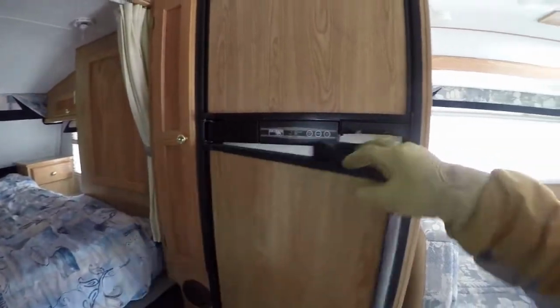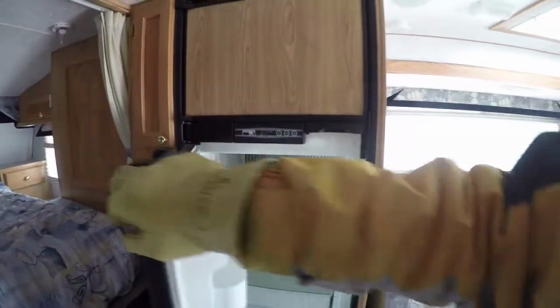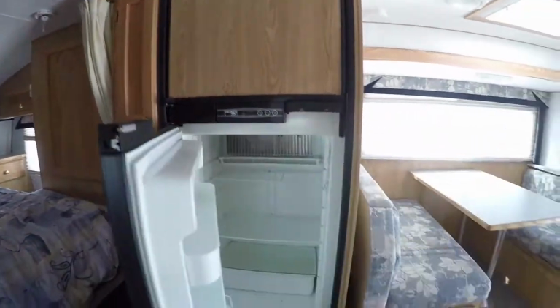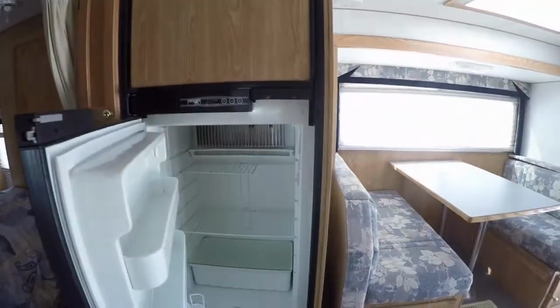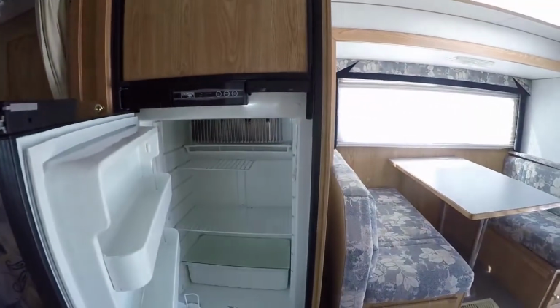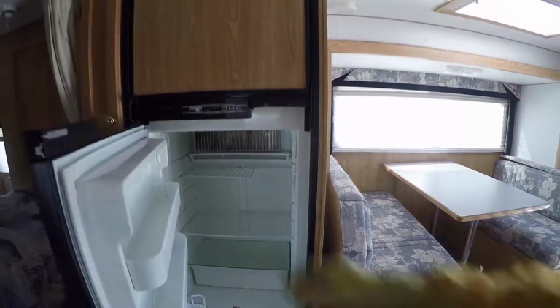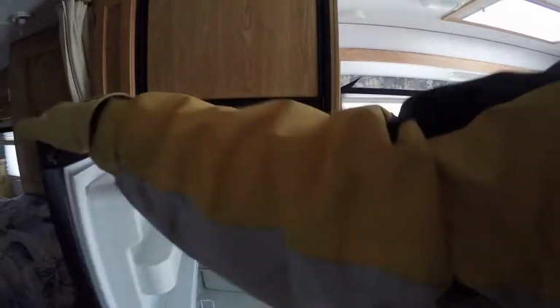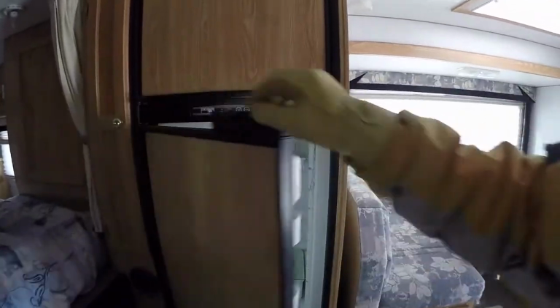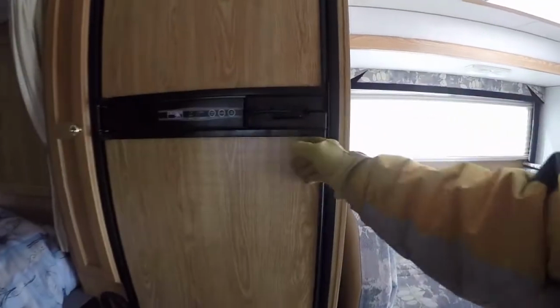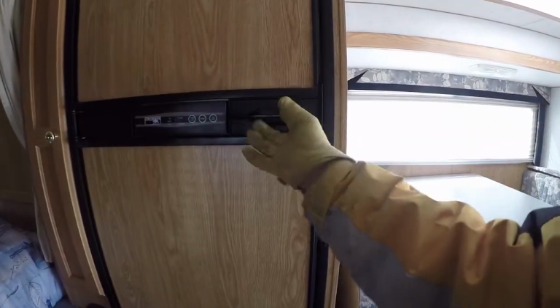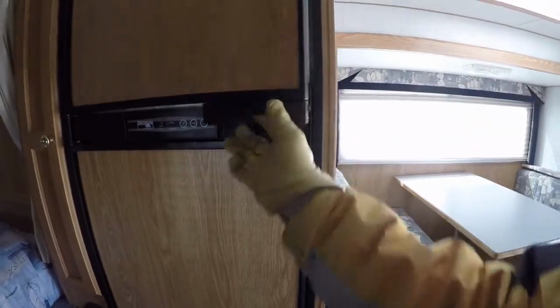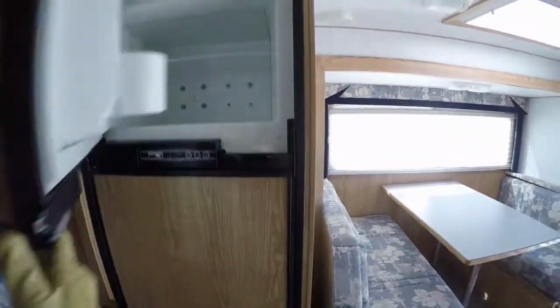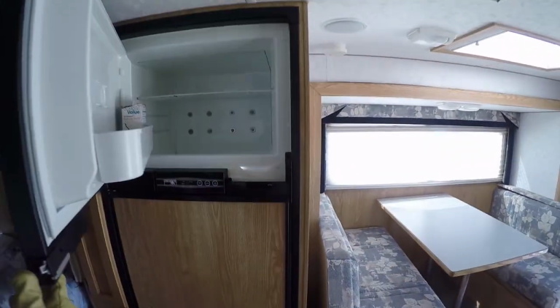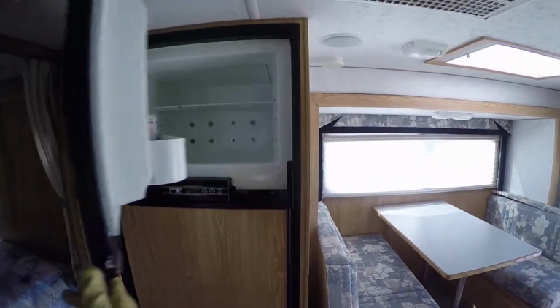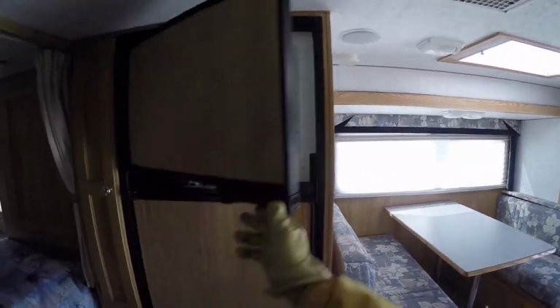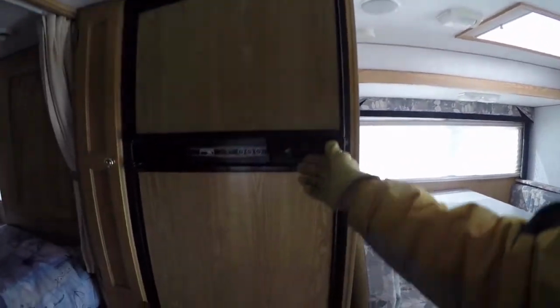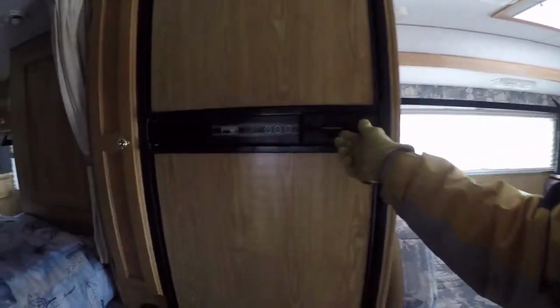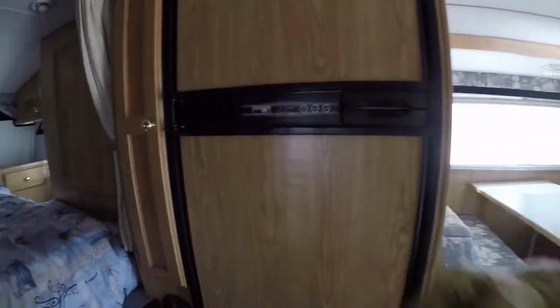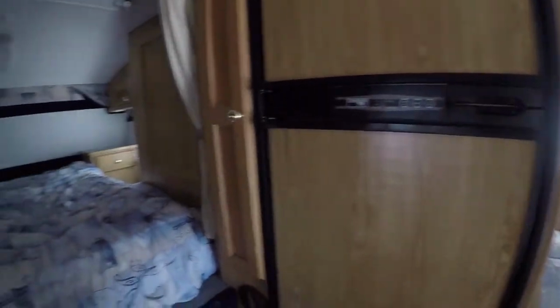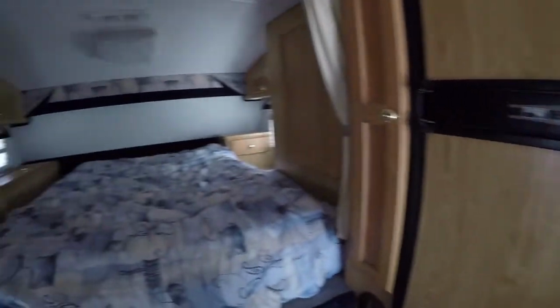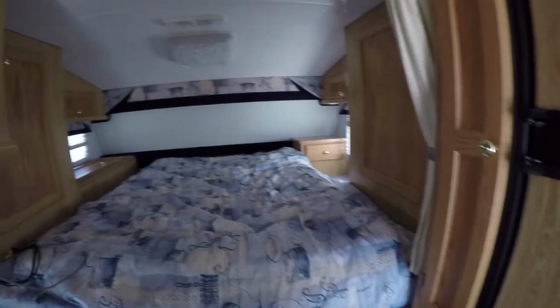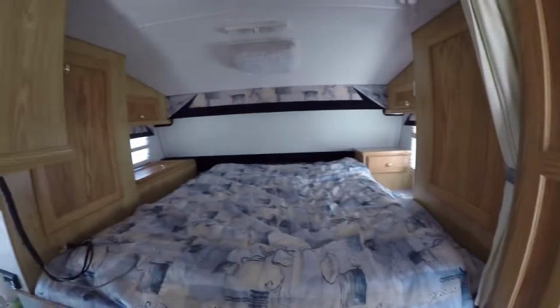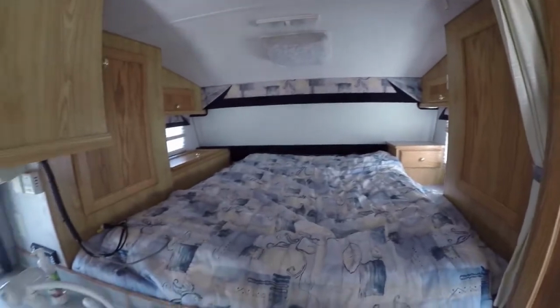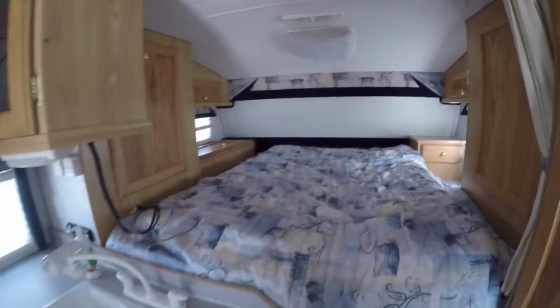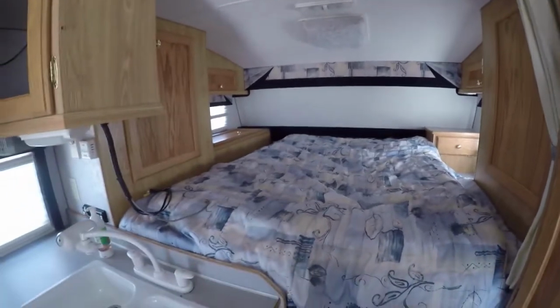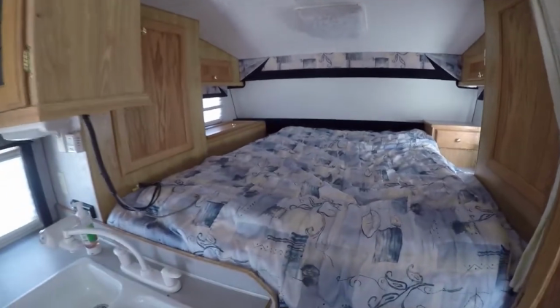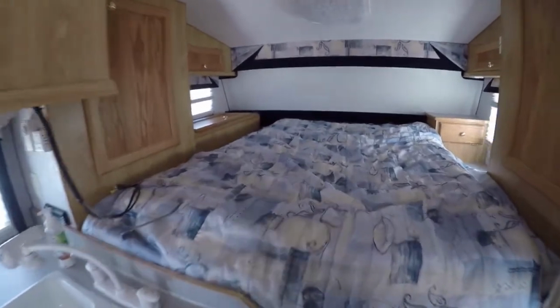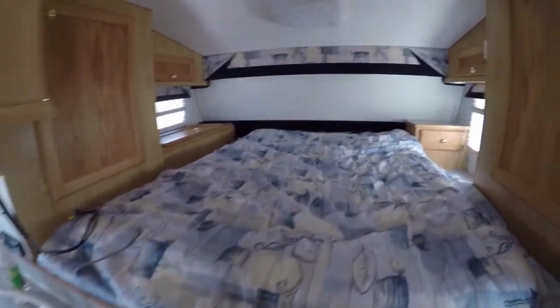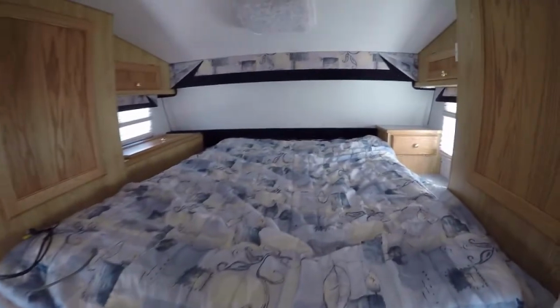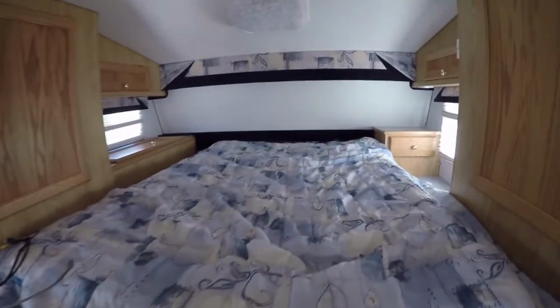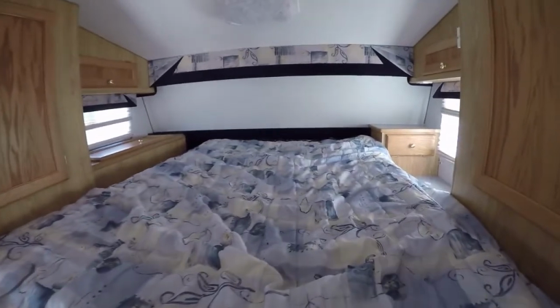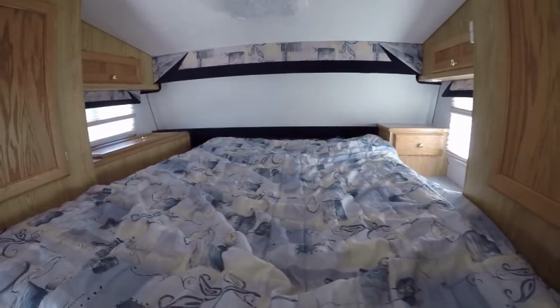Check this out — you can pack this sucker full of fresh food and cold beer and hit the road to fun and excitement. A full-size bed will make sure you get a good night's rest.